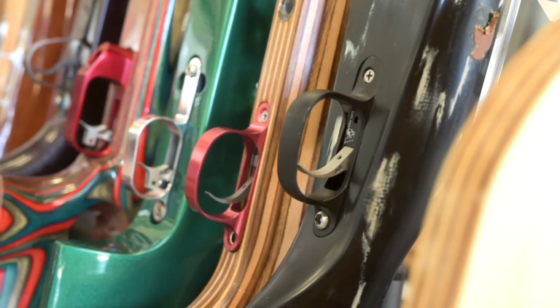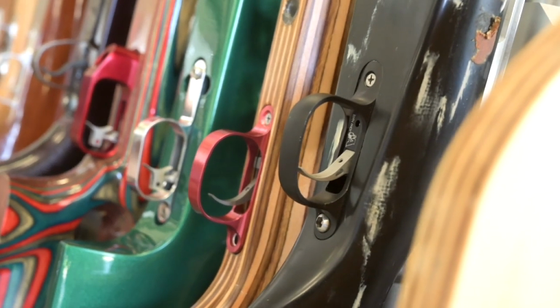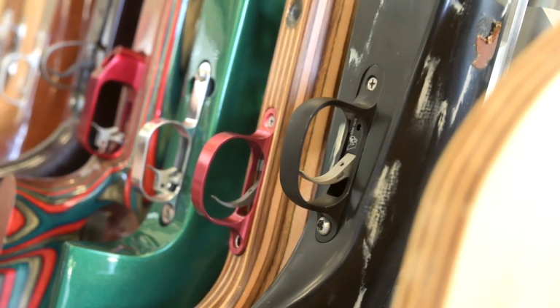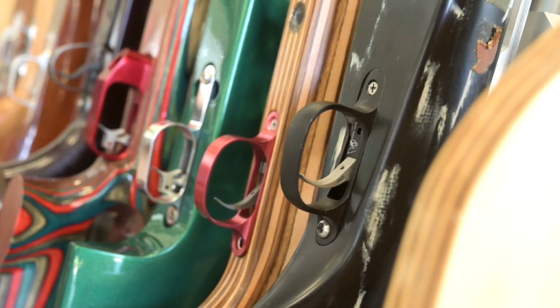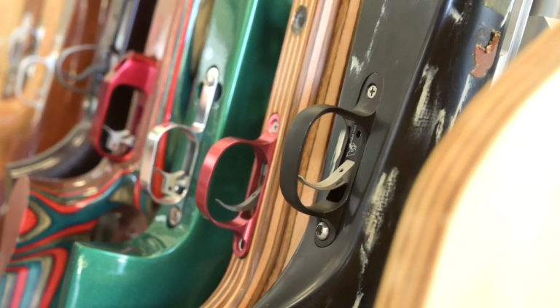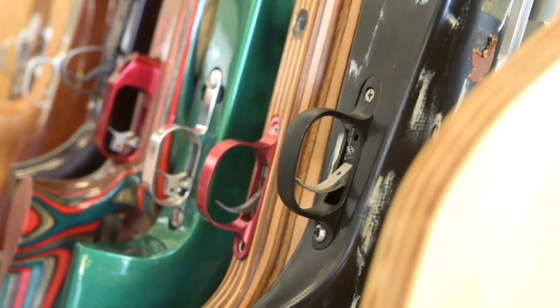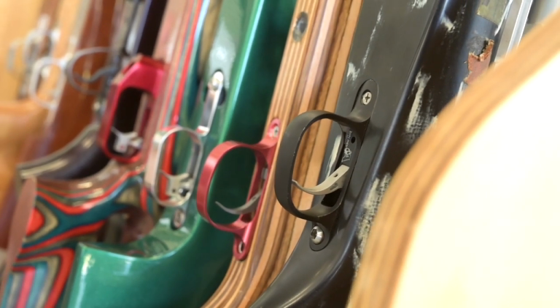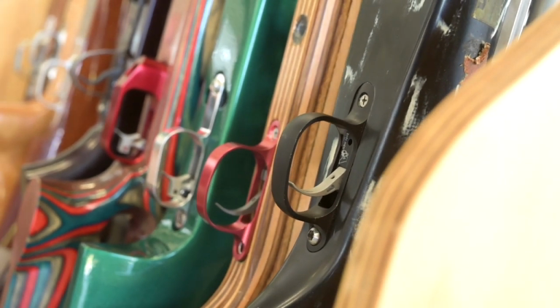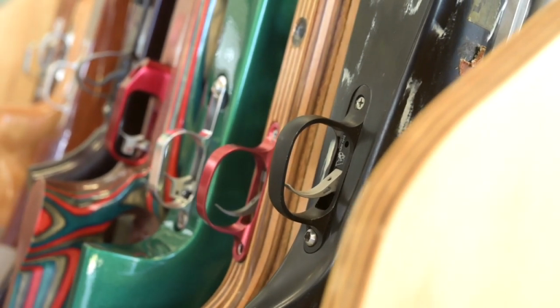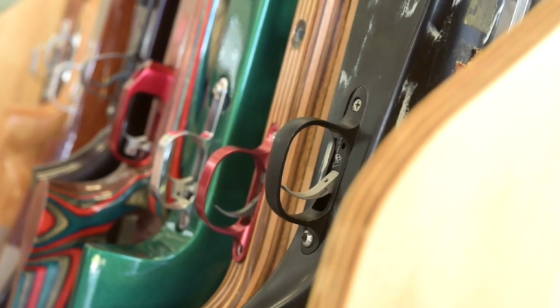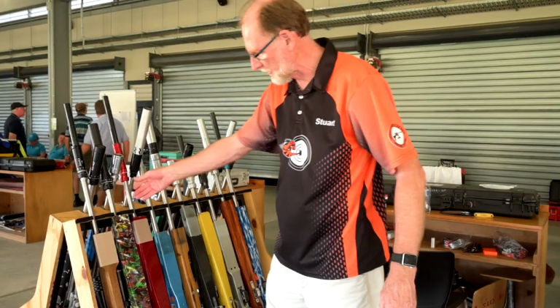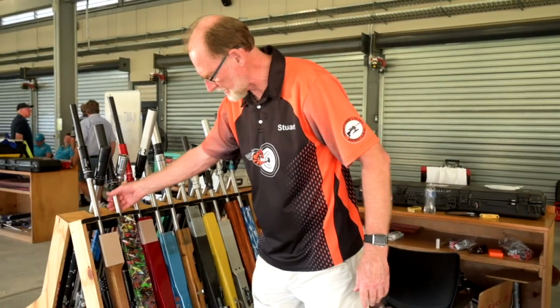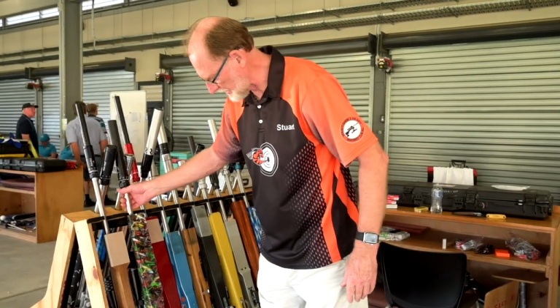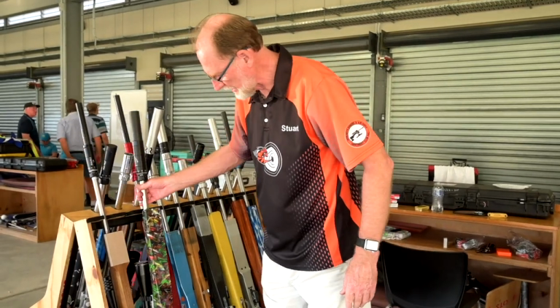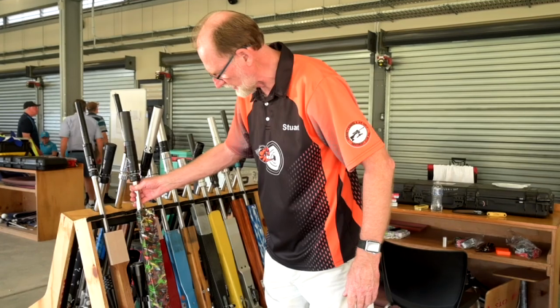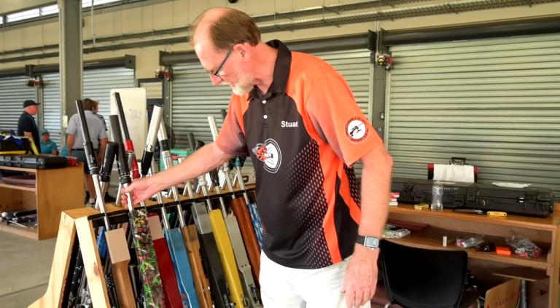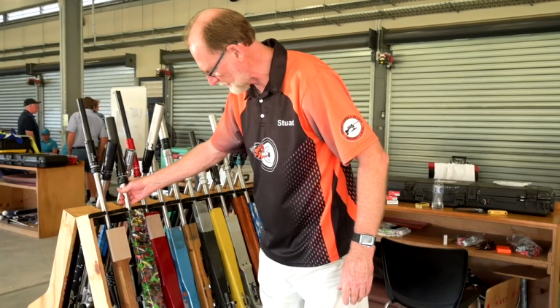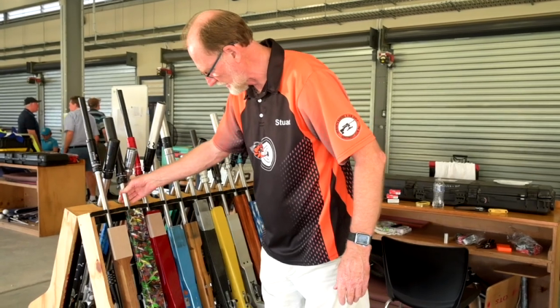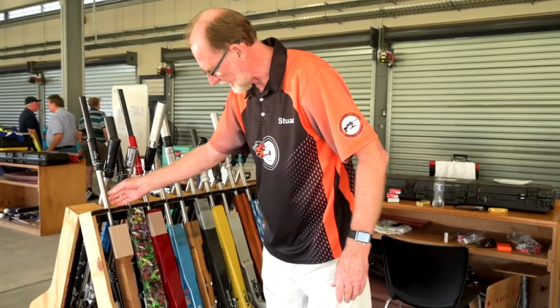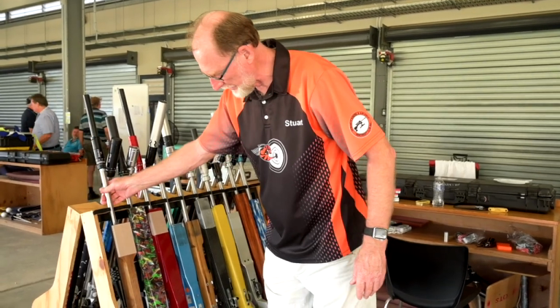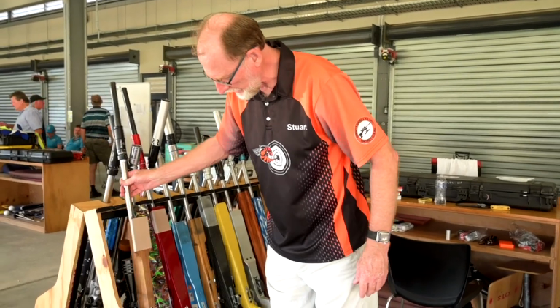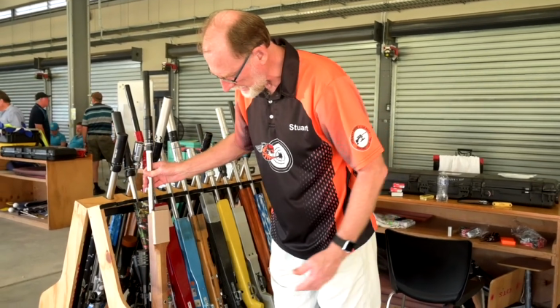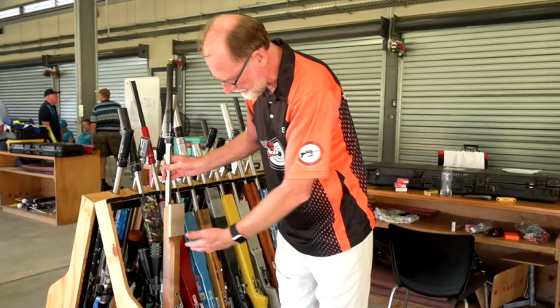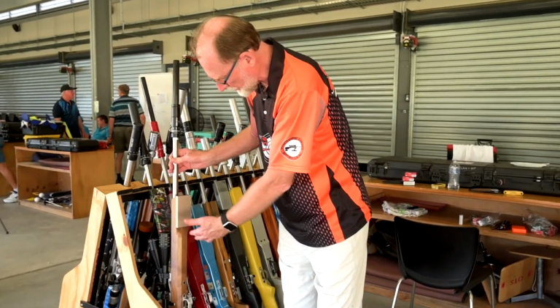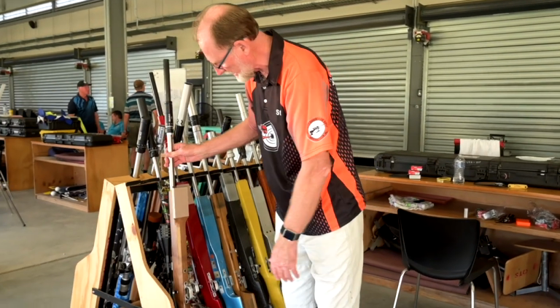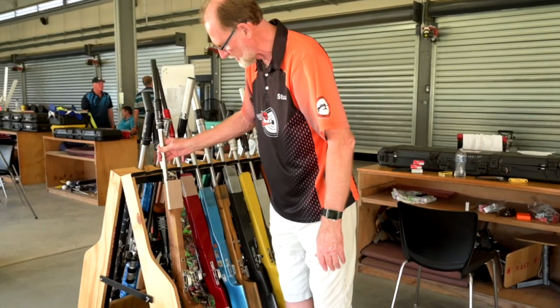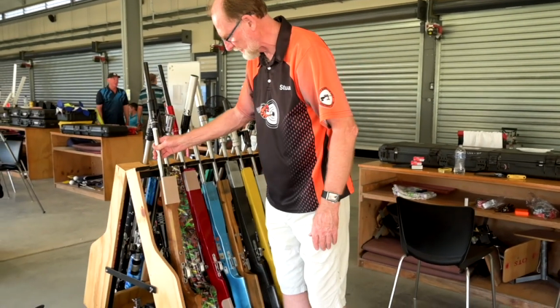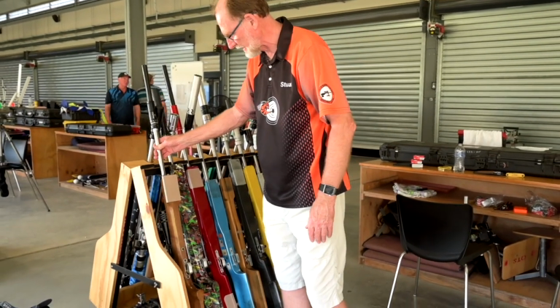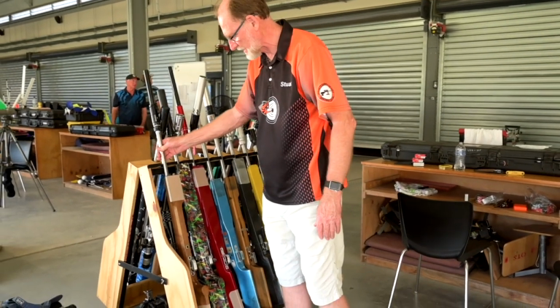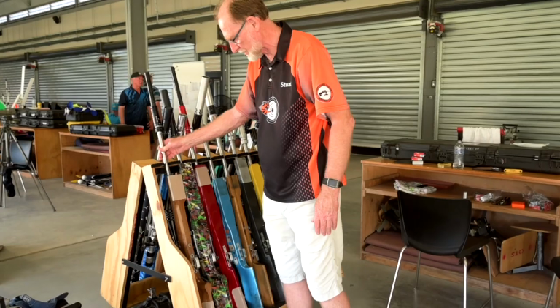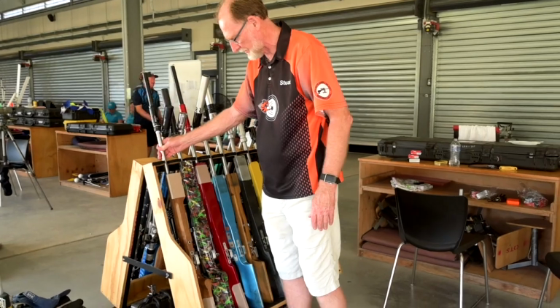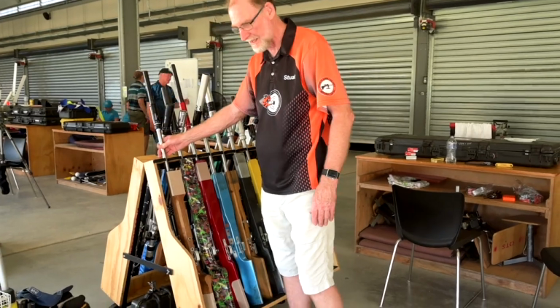You can see there's a variety of different setups. Some people like a nice paint job and other people like to go with traditional timber and stuff like that. So there's quite a variety.